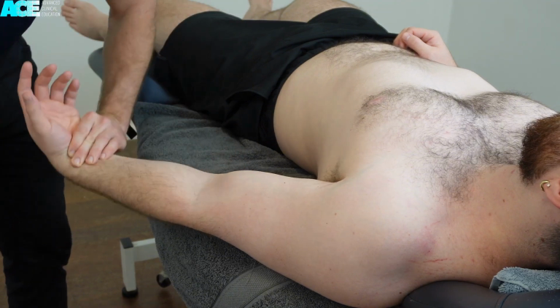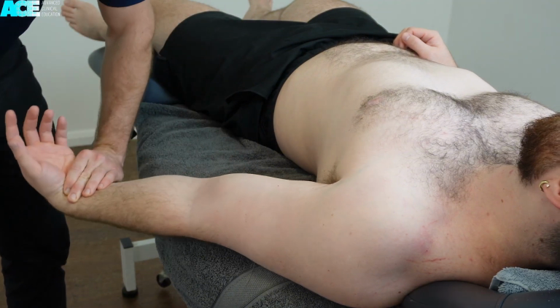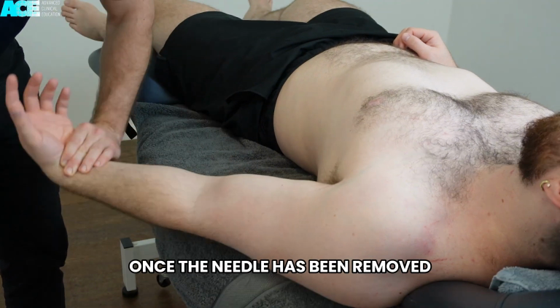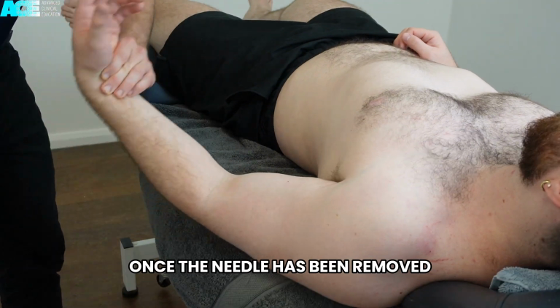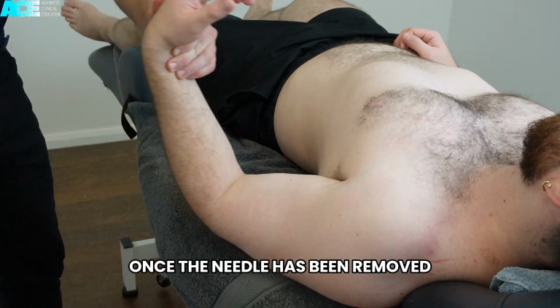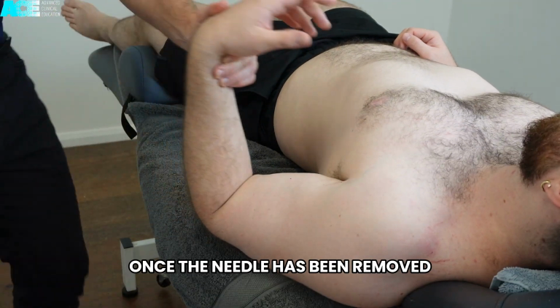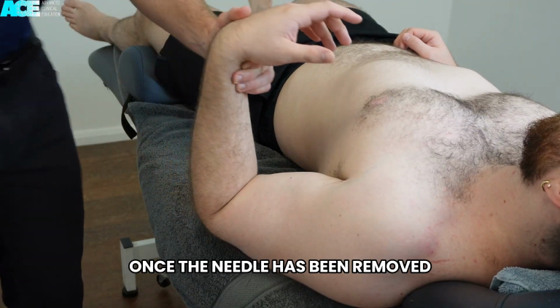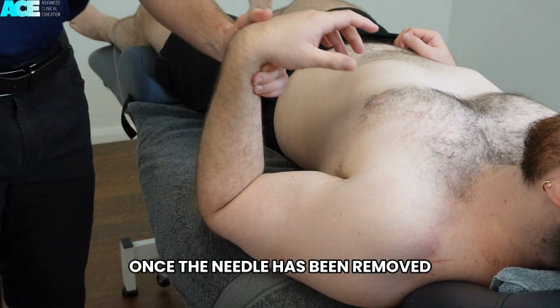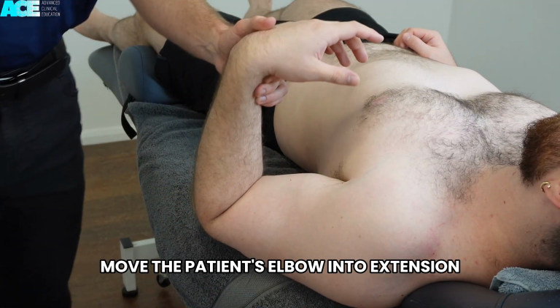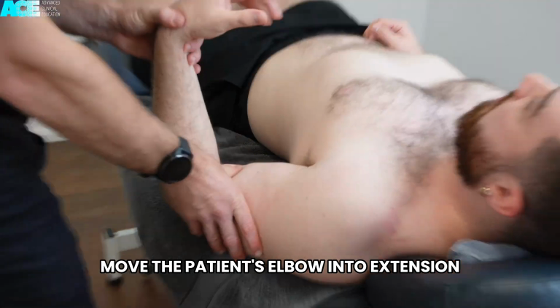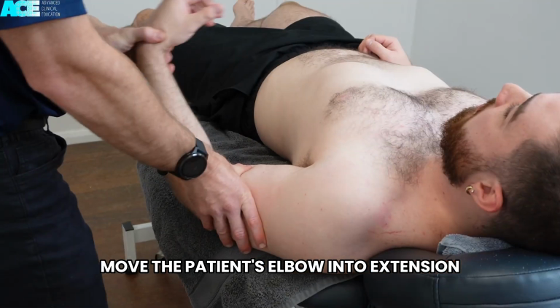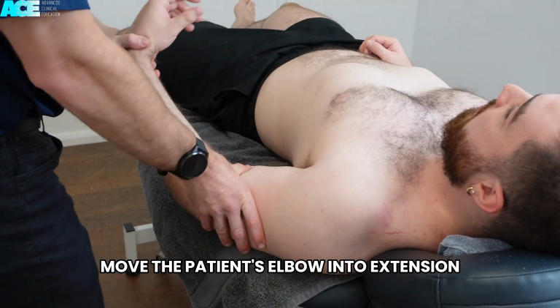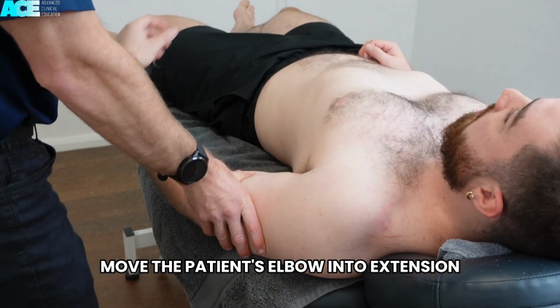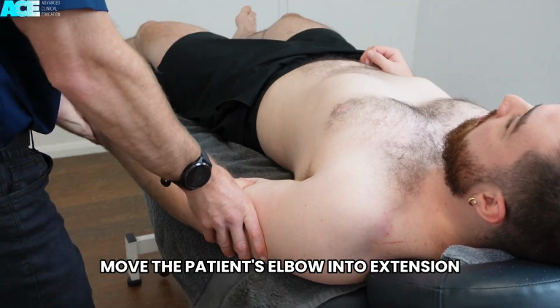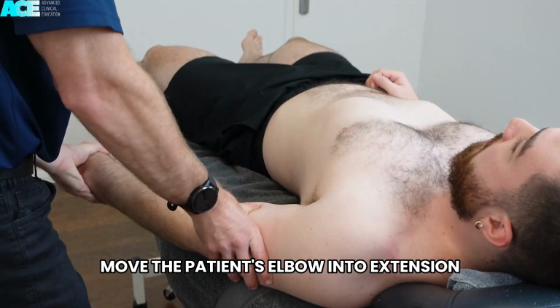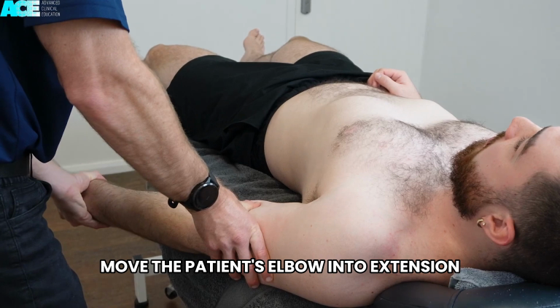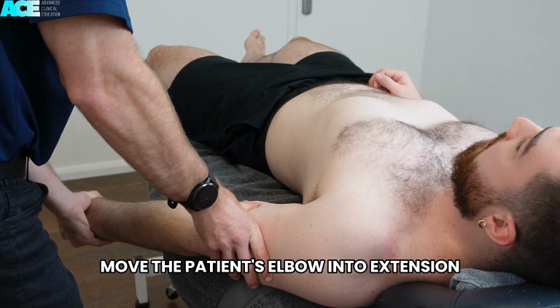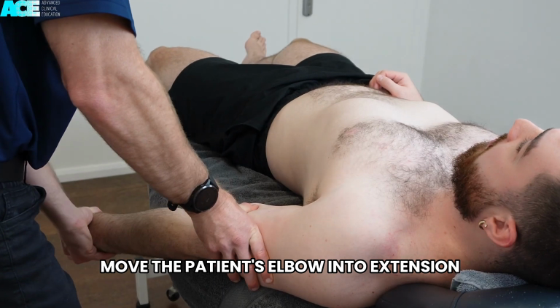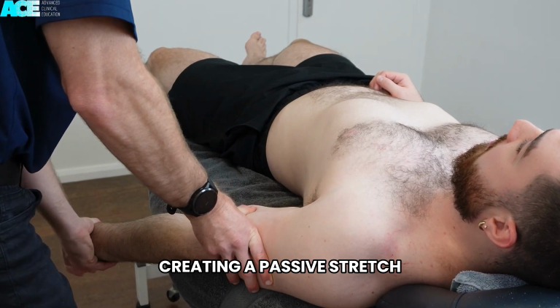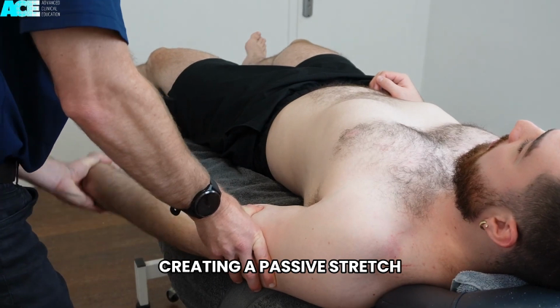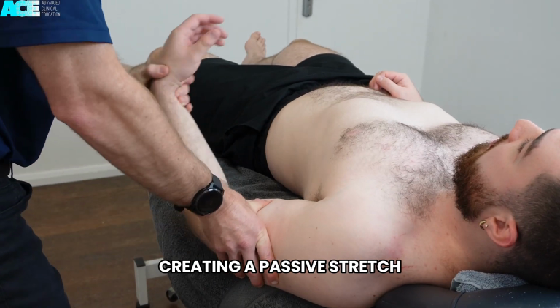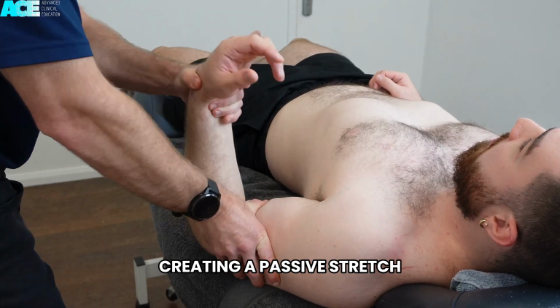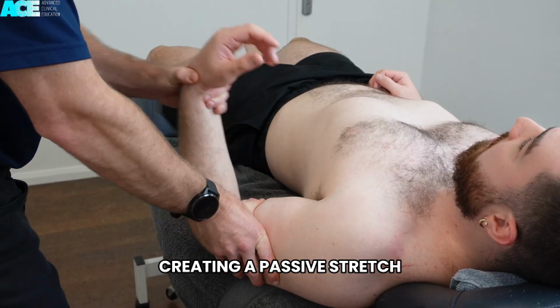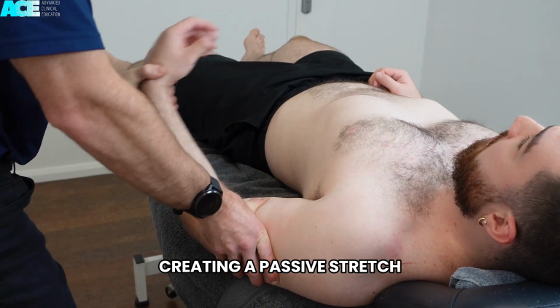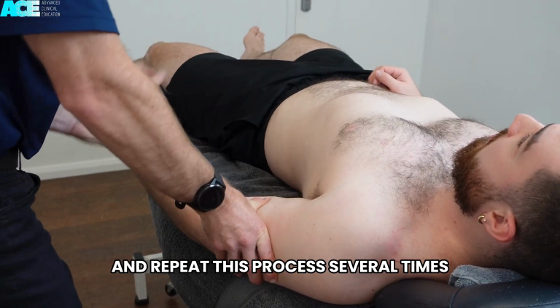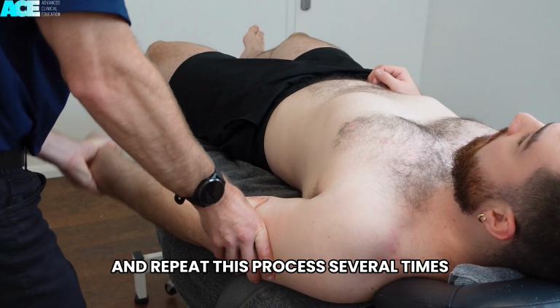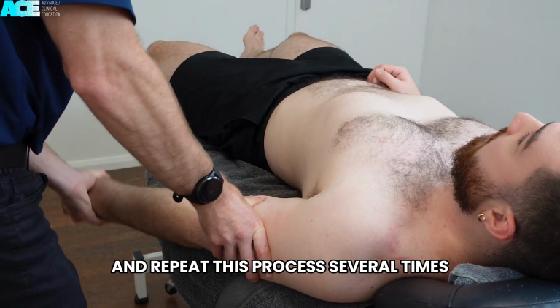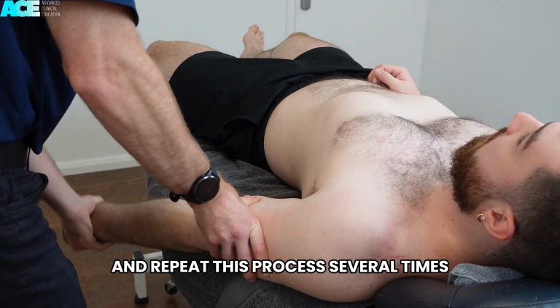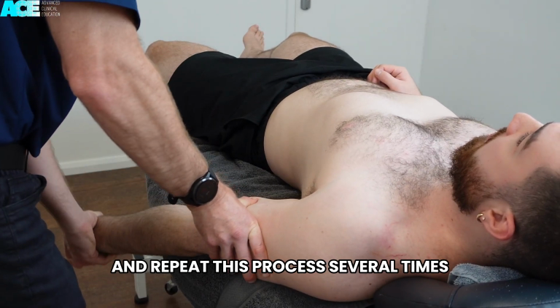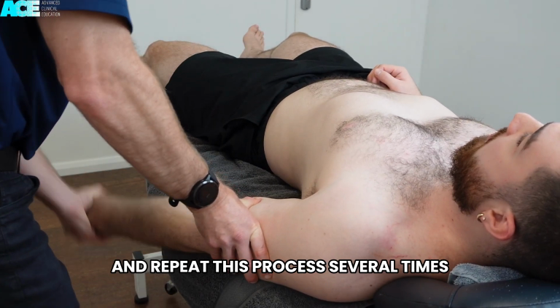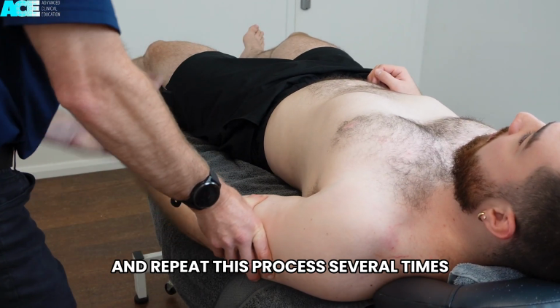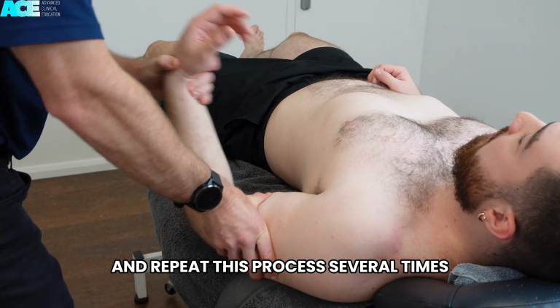Once the needle has been removed, move the patient's elbow into extension, creating a passive stretch, and repeat this process several times.